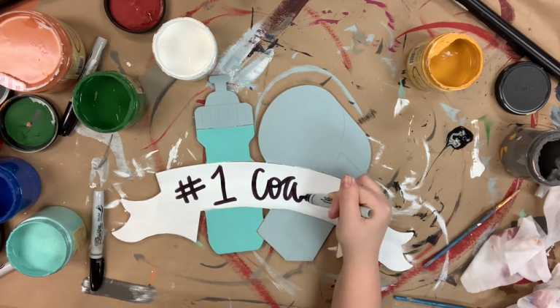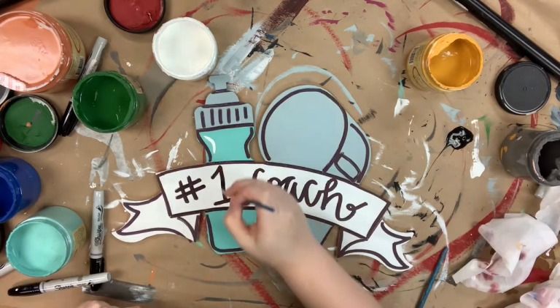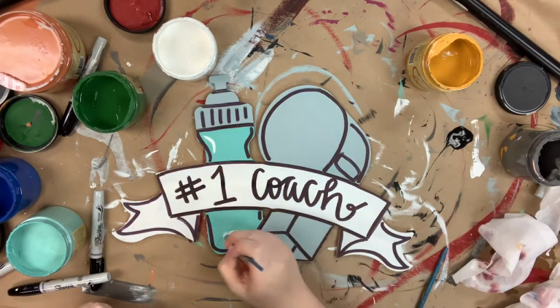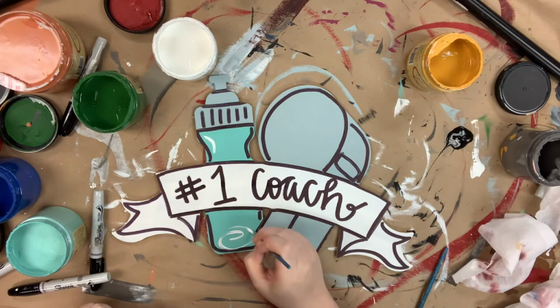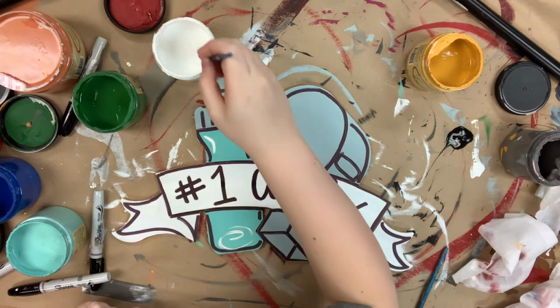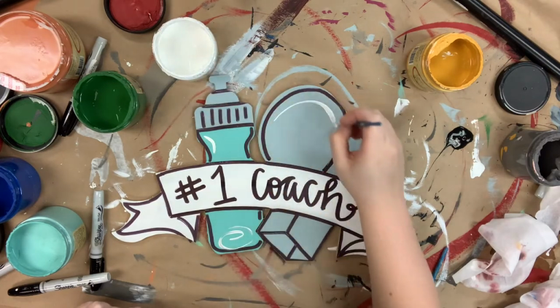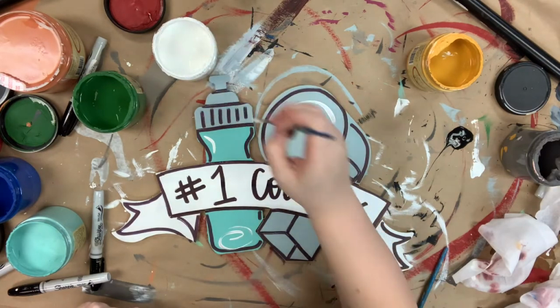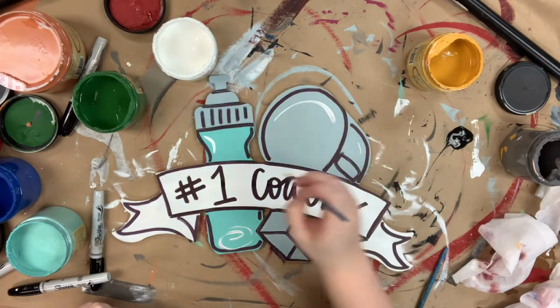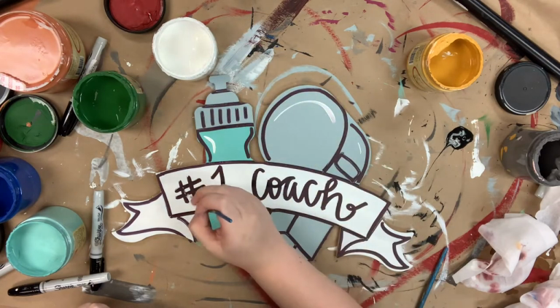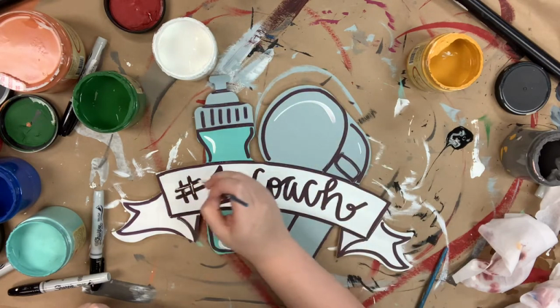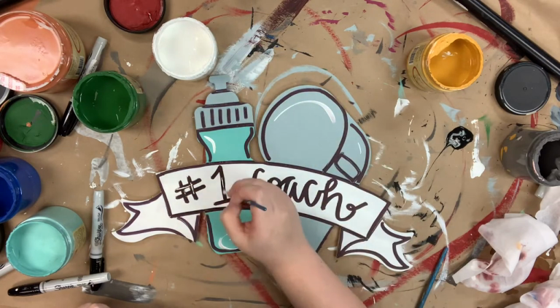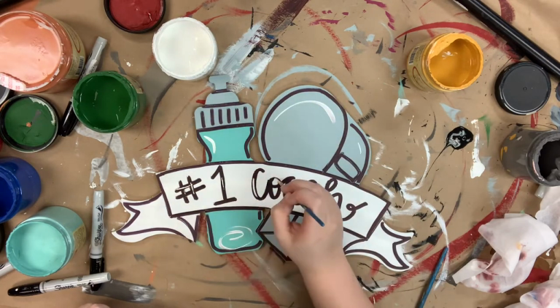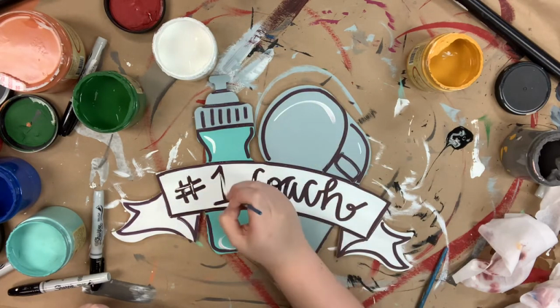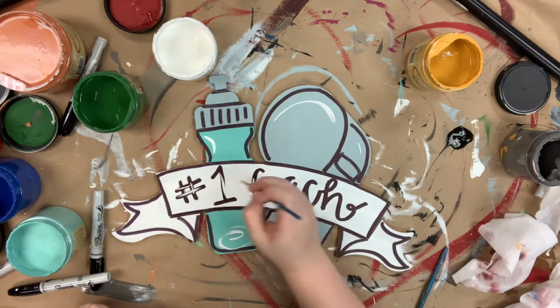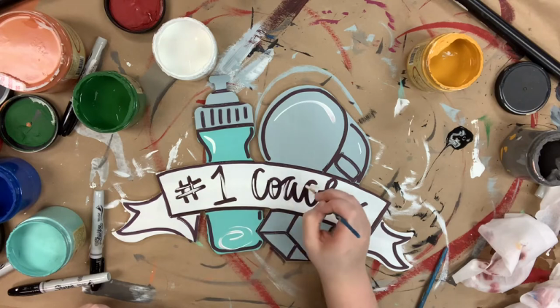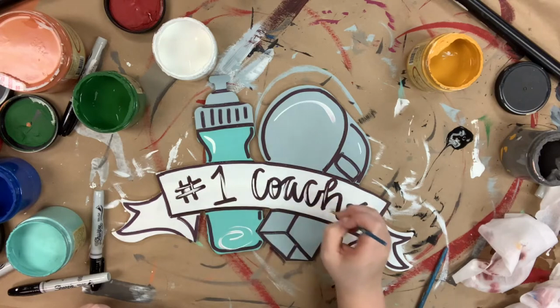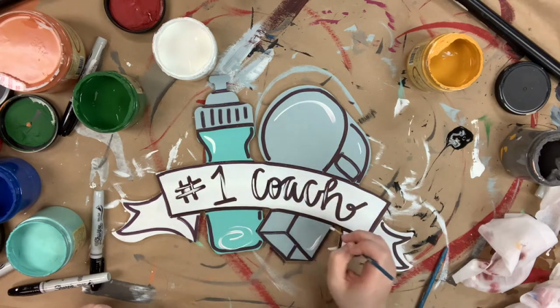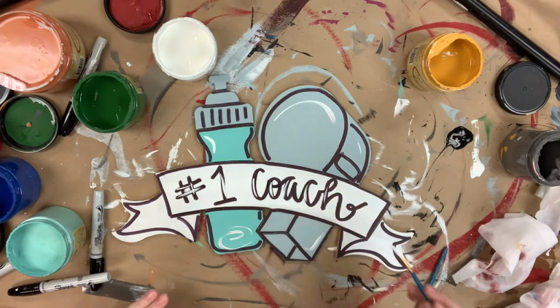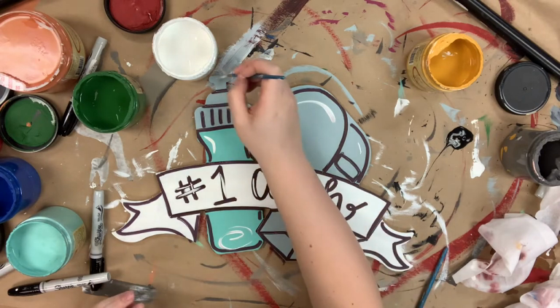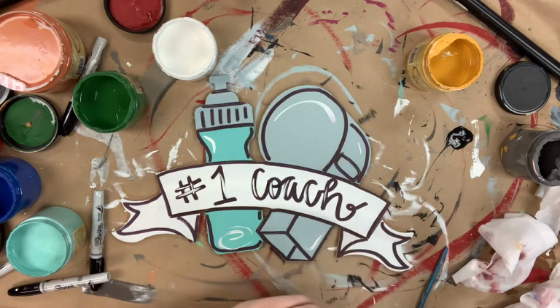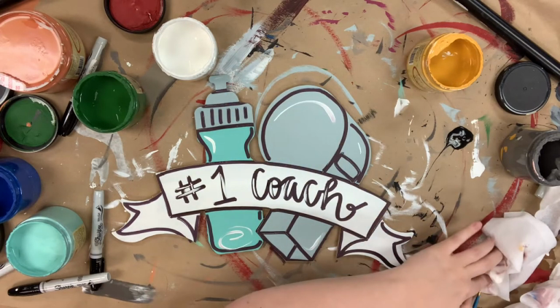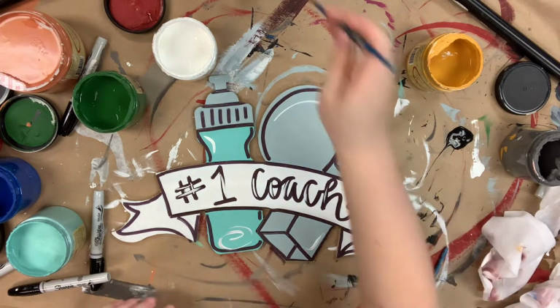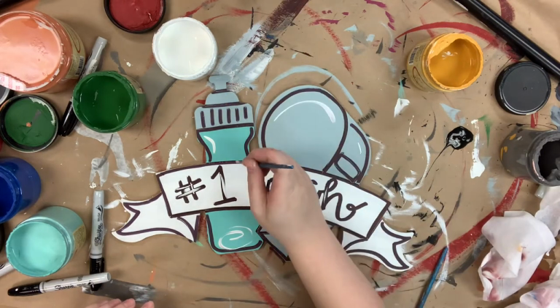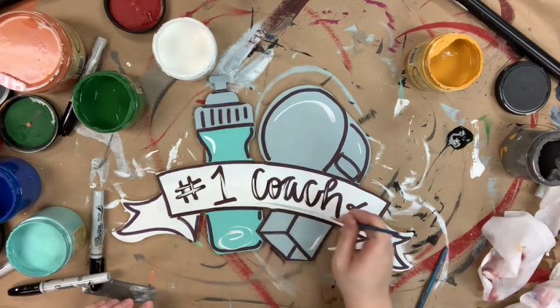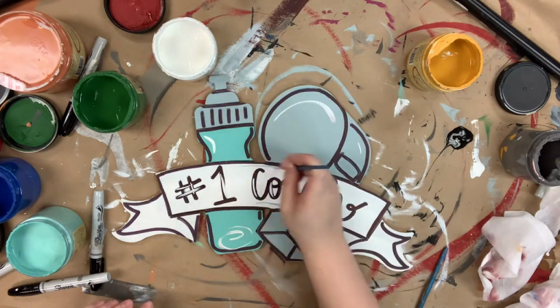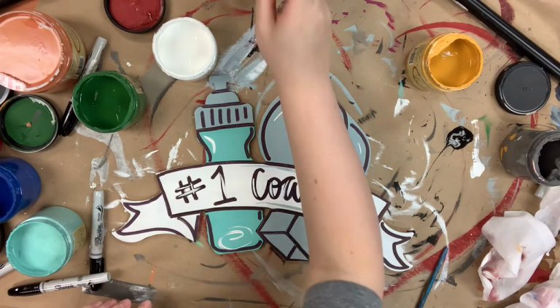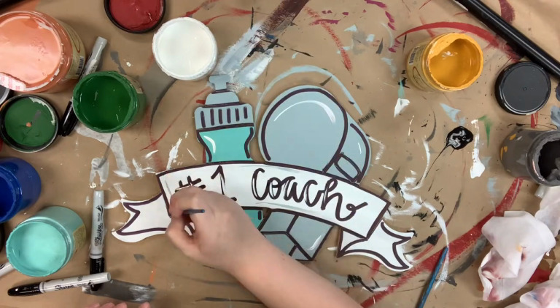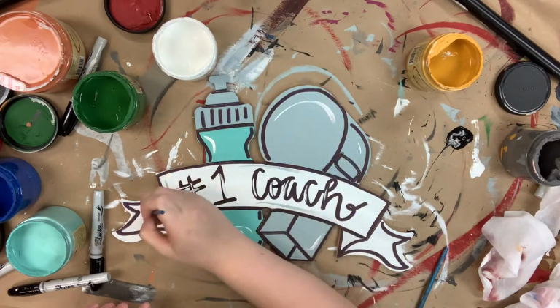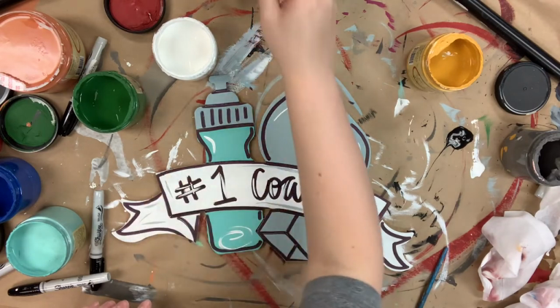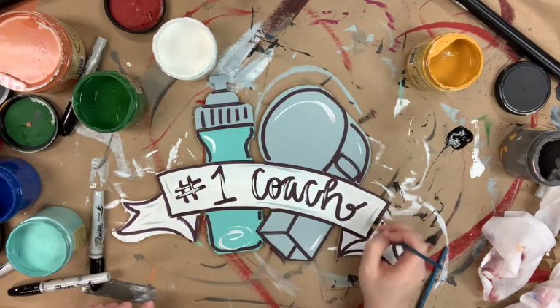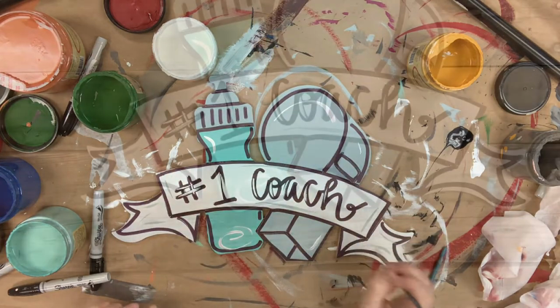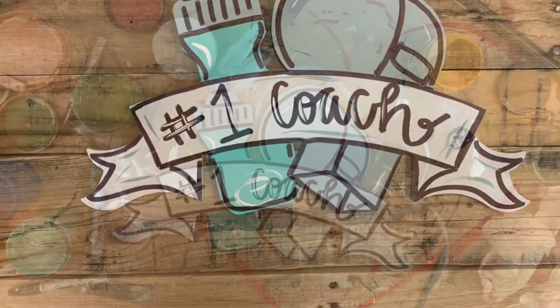Now that everything's dry, I'm going in and adding a little hand lettering and outlining with my Sharpie brushstroke marker, then going in with the number four round and the color cotton and highlighting everything. I'll go in with the color savannah mist as well to highlight my banner, and then that'll complete my project.